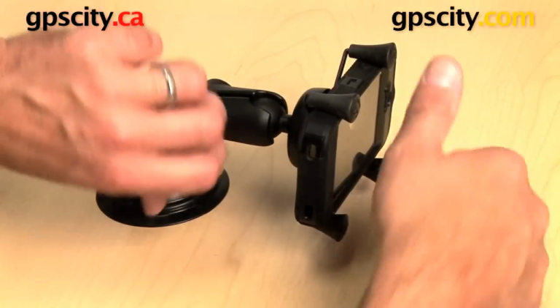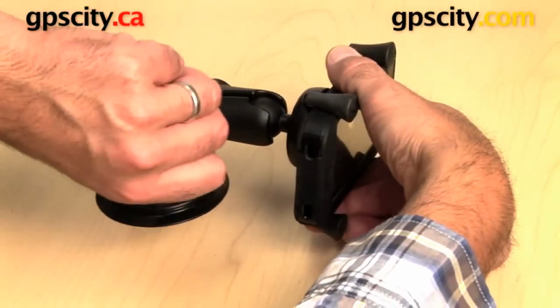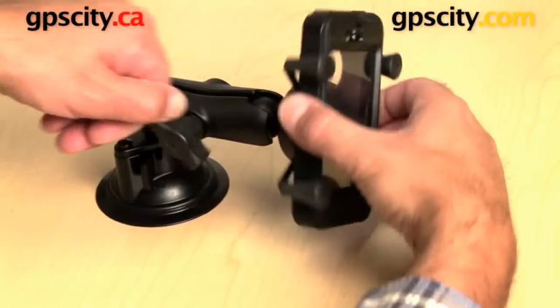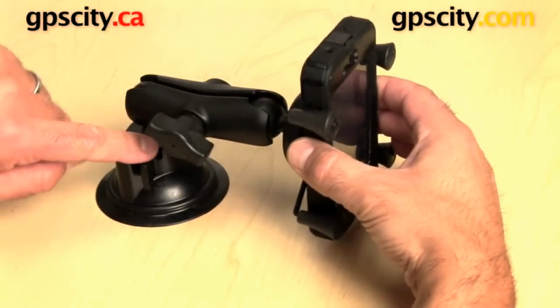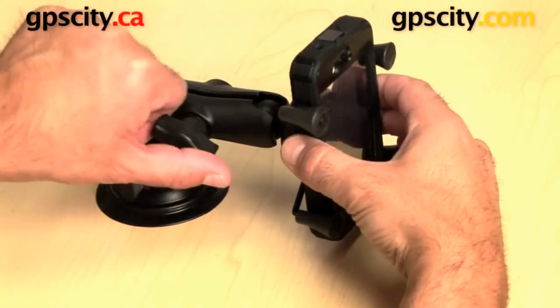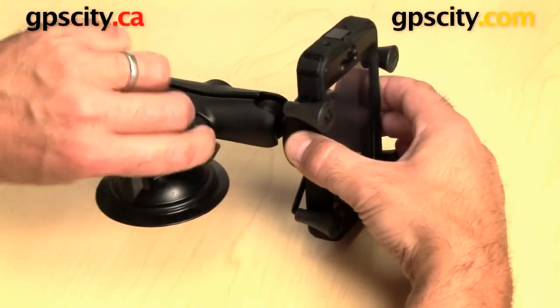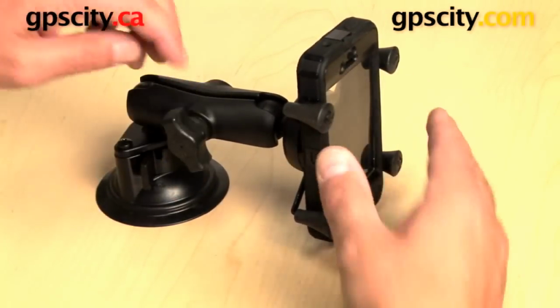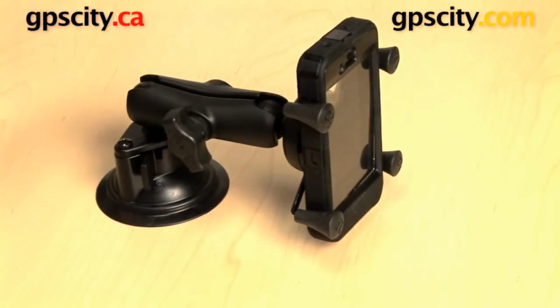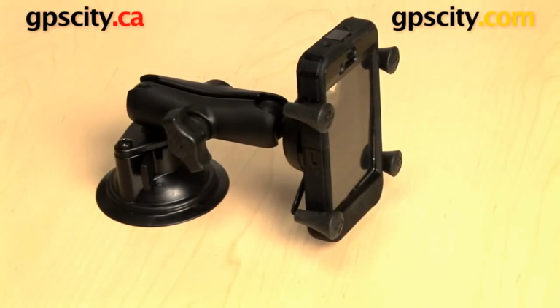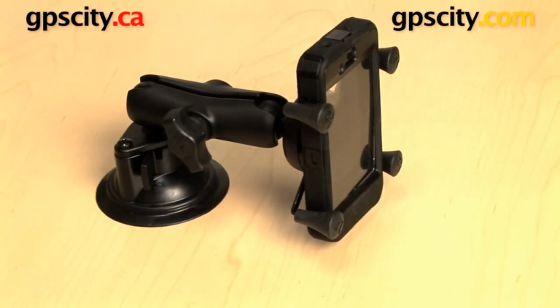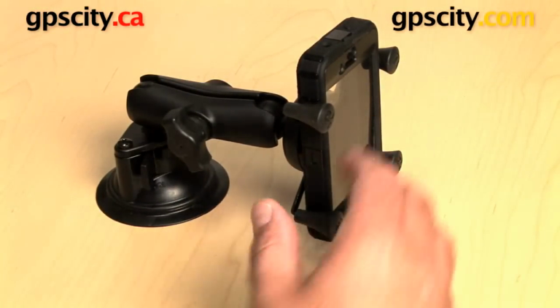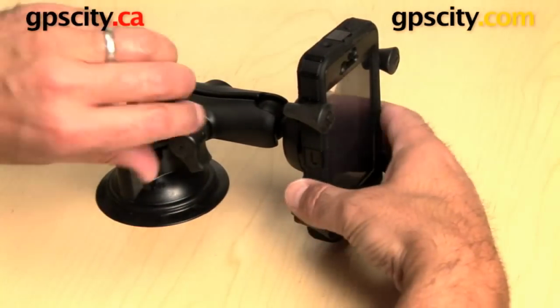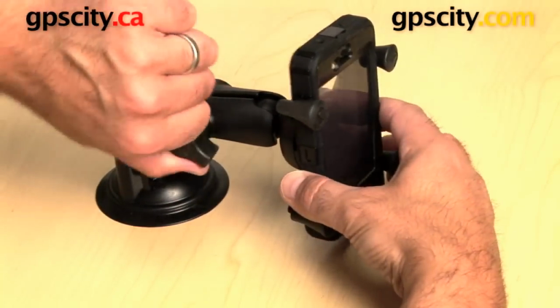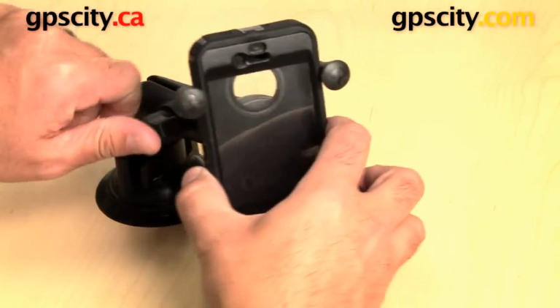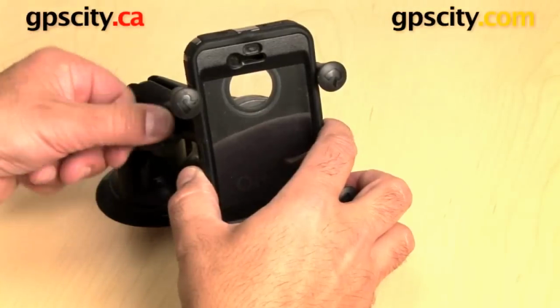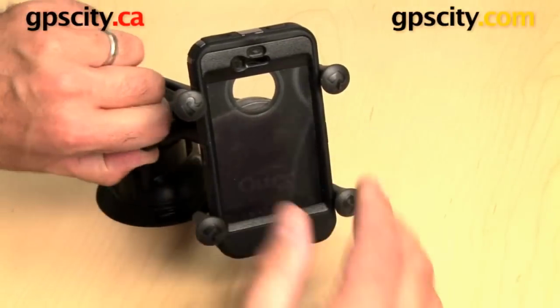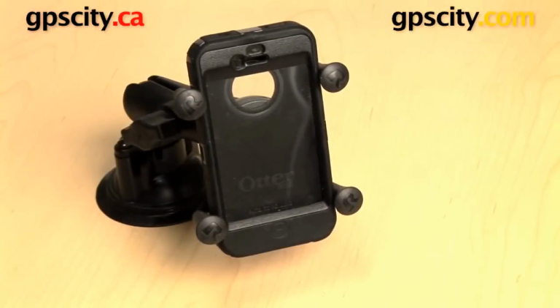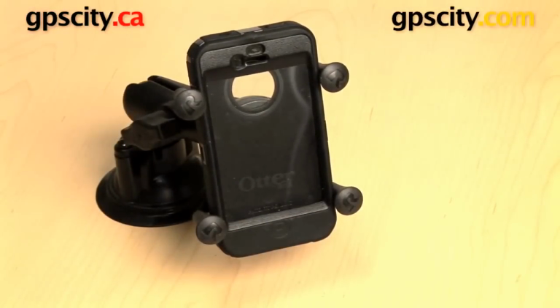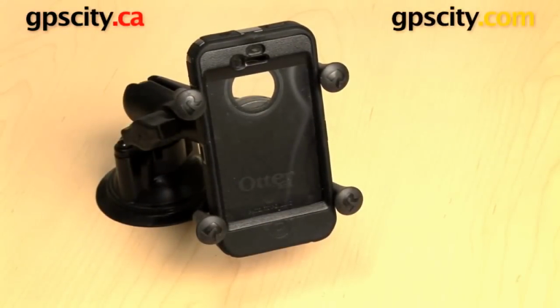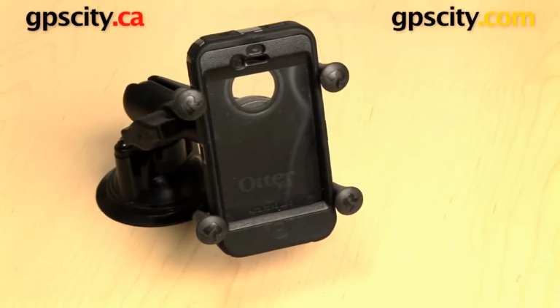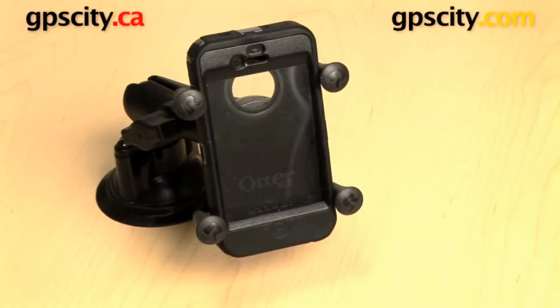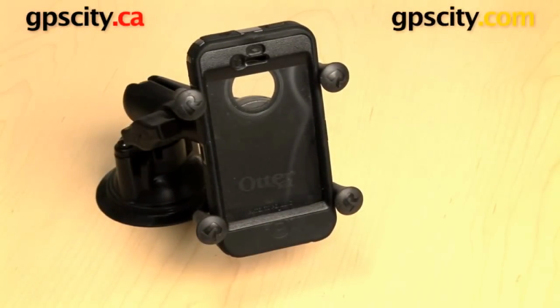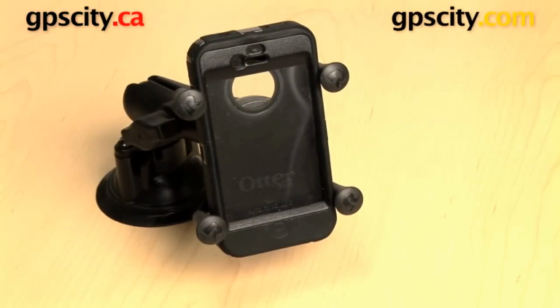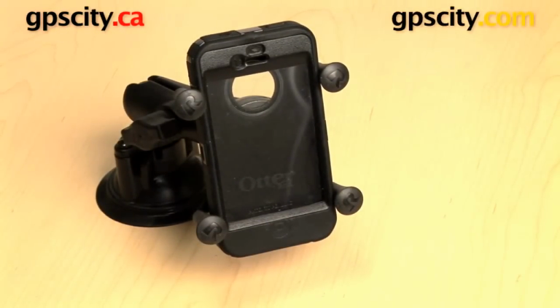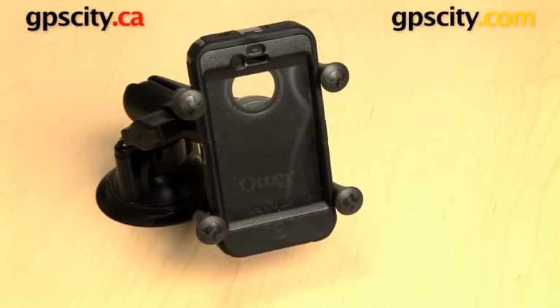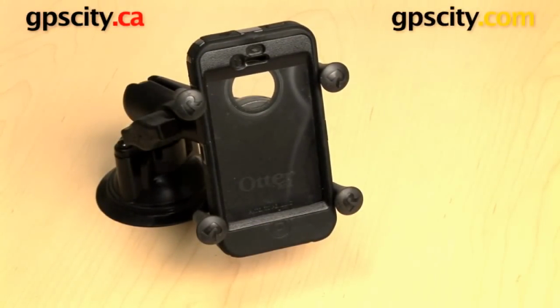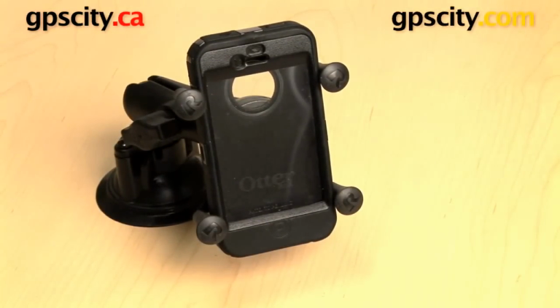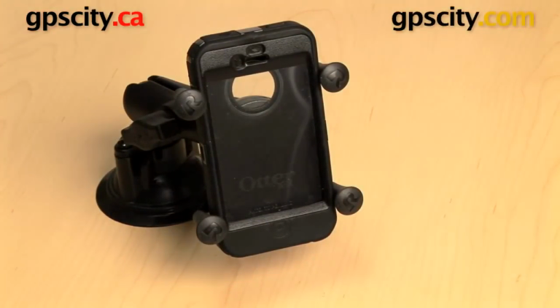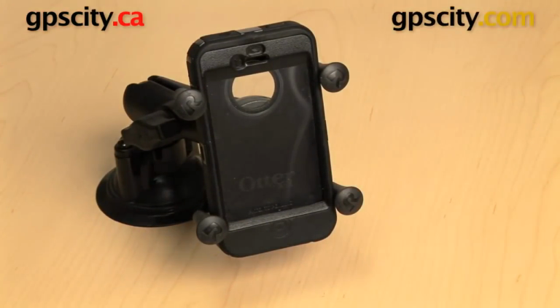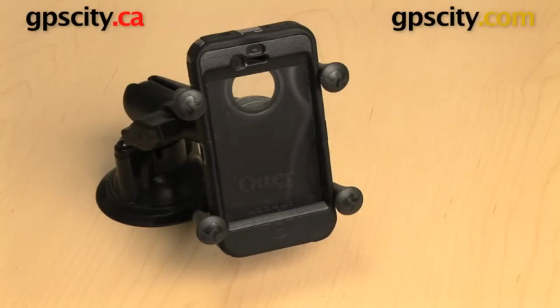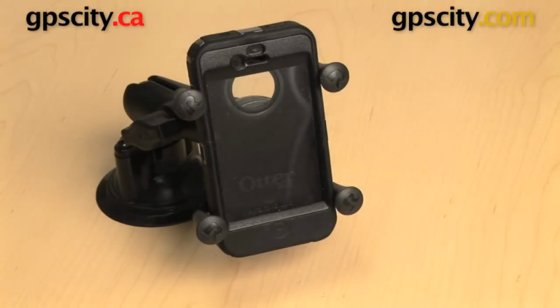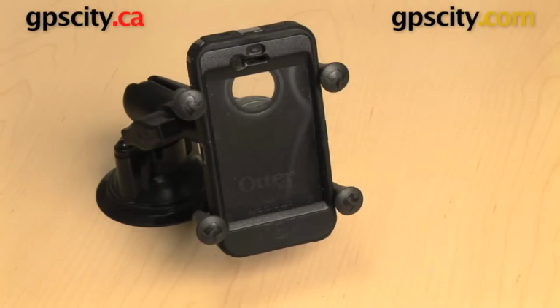This is great with a suction cup in a vehicle, on a motorcycle, or whatever. That is how the OtterBox Defender case for the iPhone 4 and 4S fits into the RAM-HOL-UN7B X-Grip cradle.